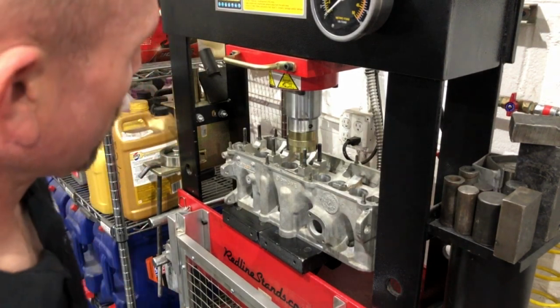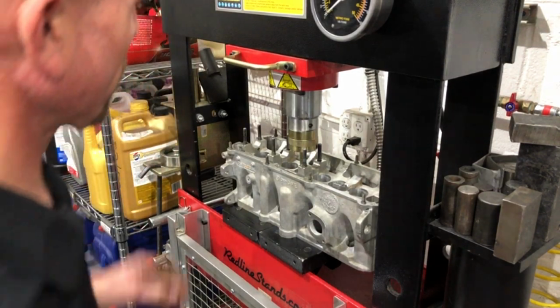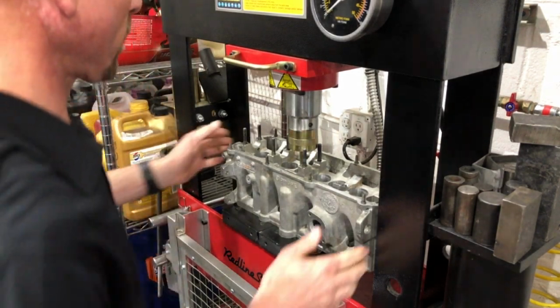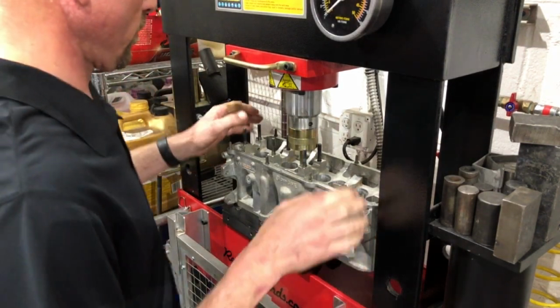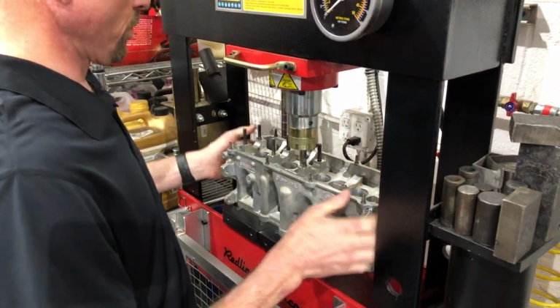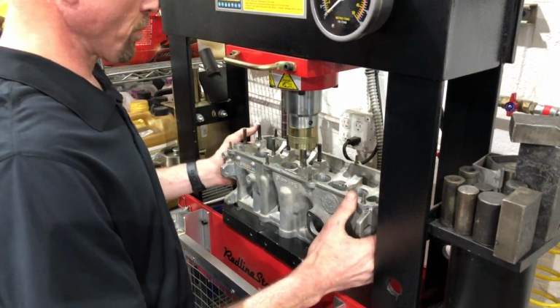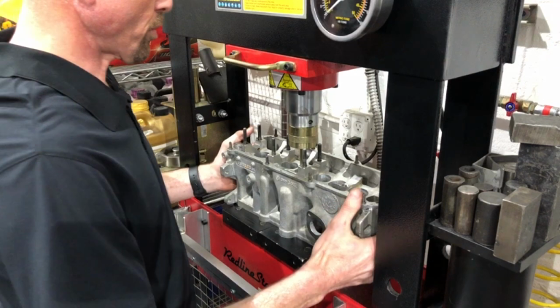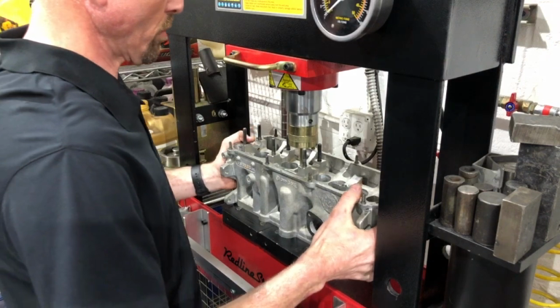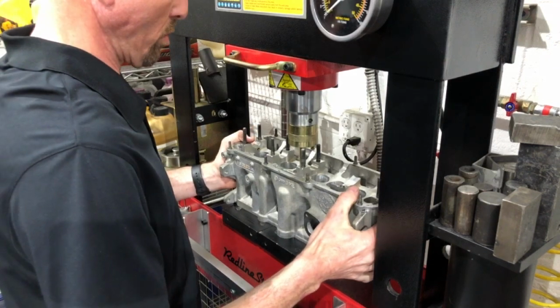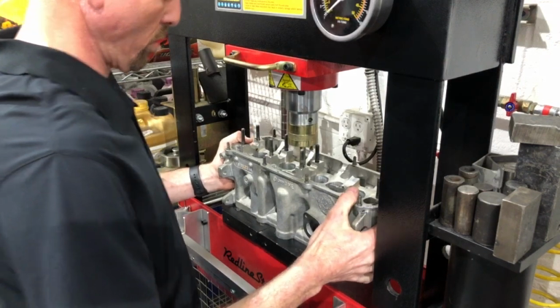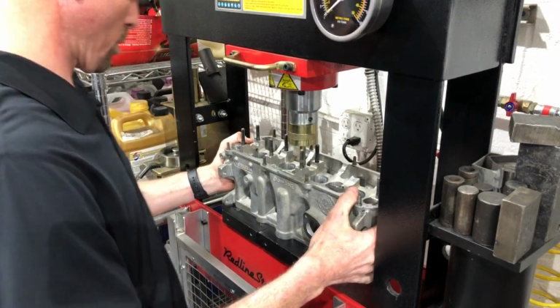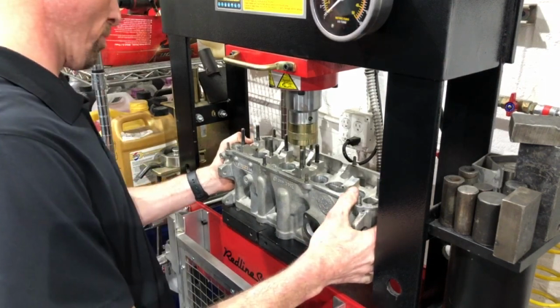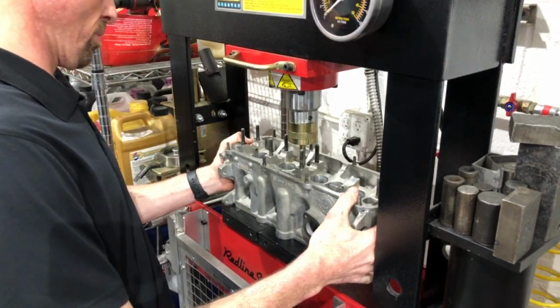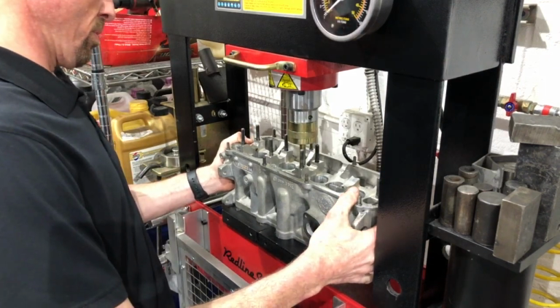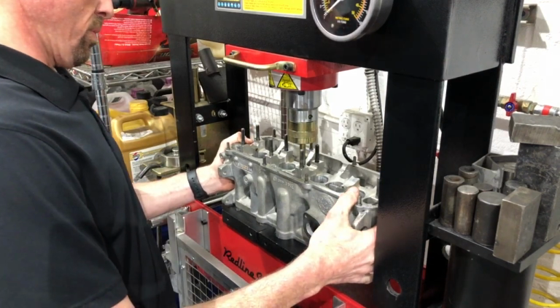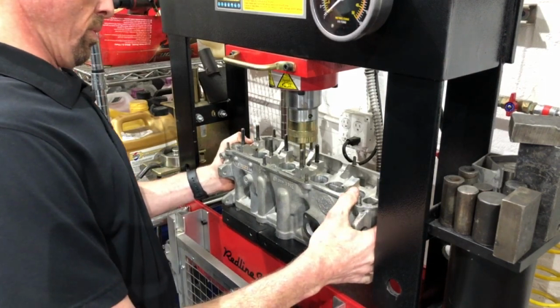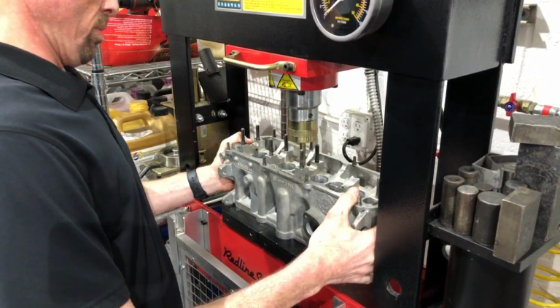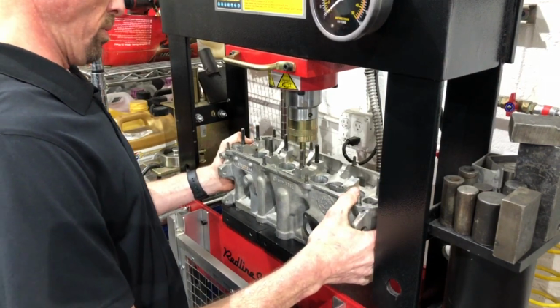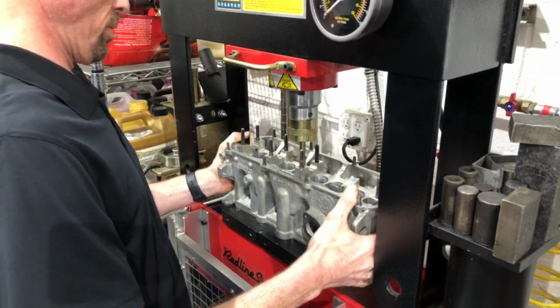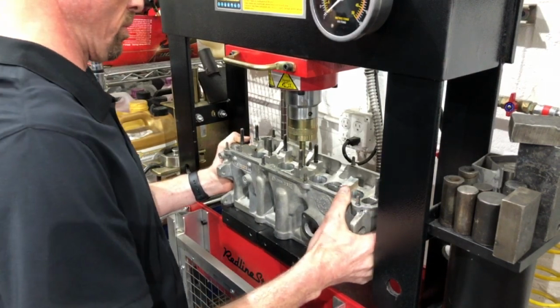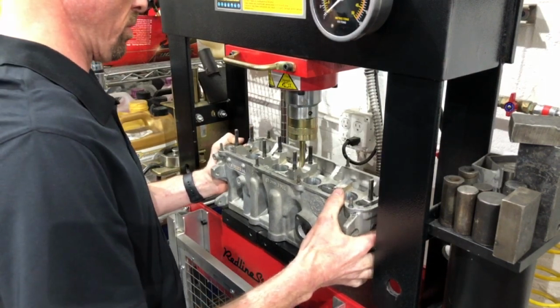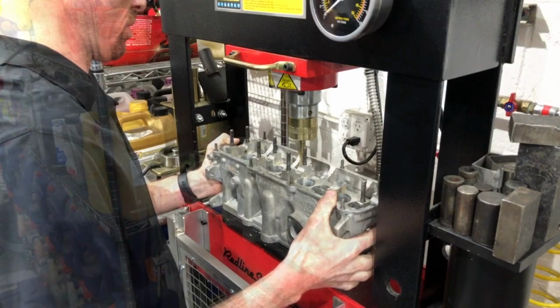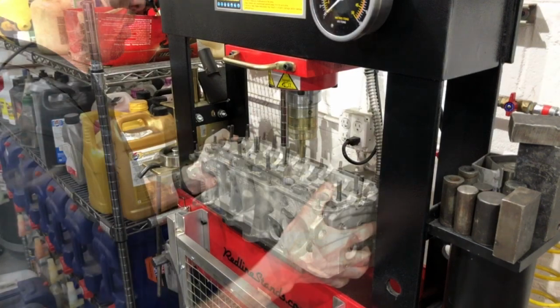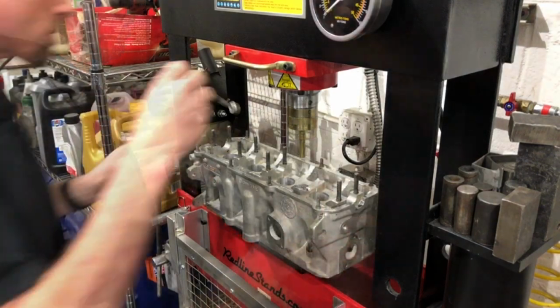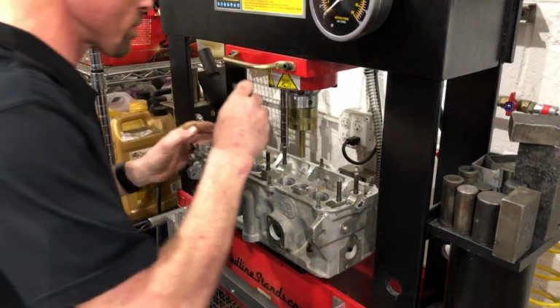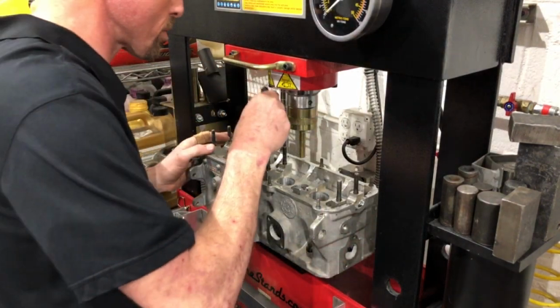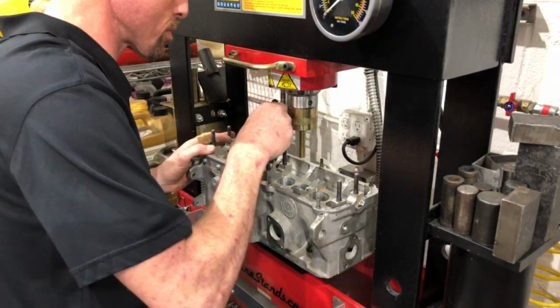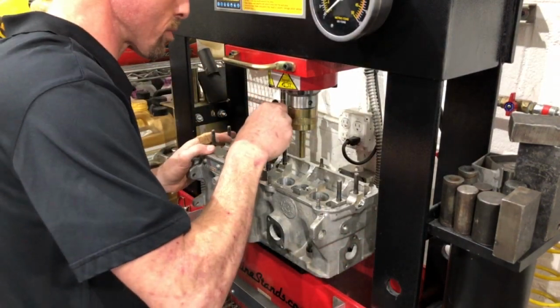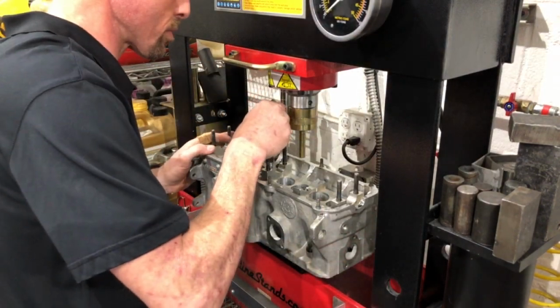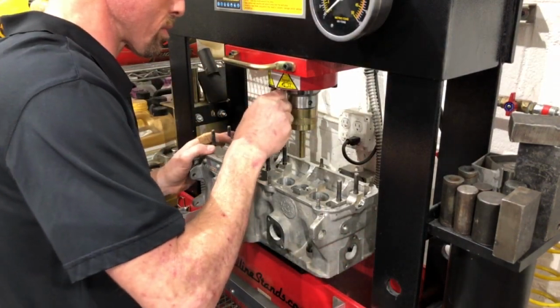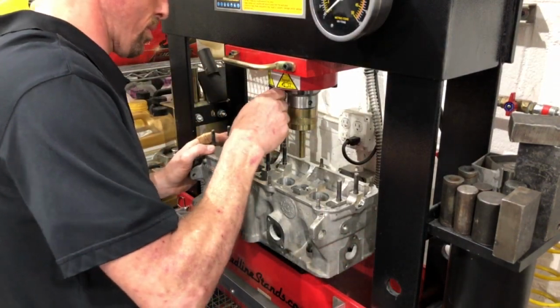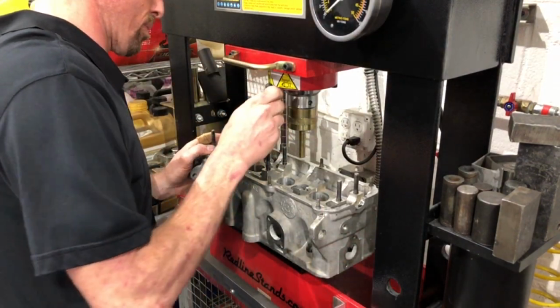When you're done with this you can test fit your valve guide, and you're going to have to ream them out. In the next video section I will show how to do that.